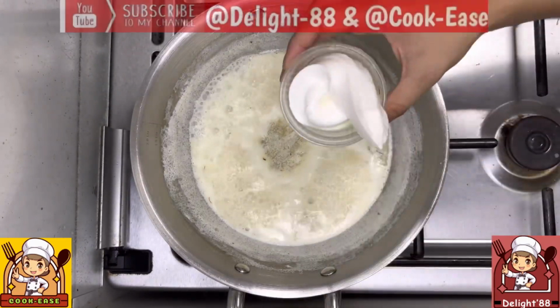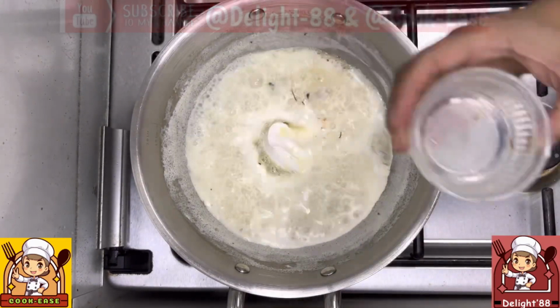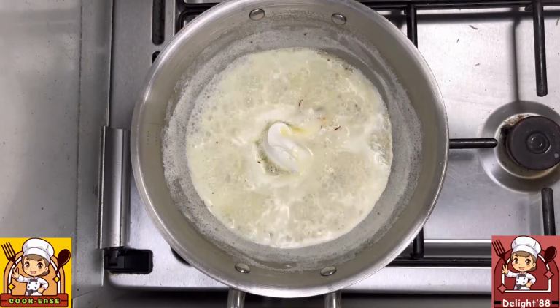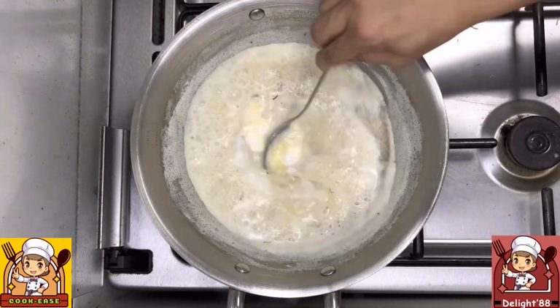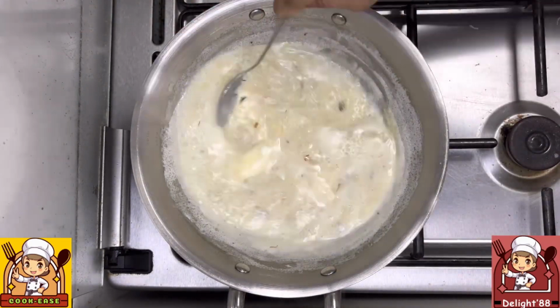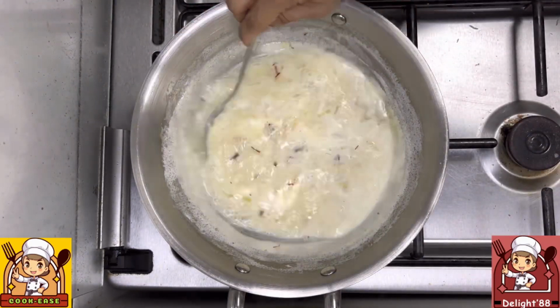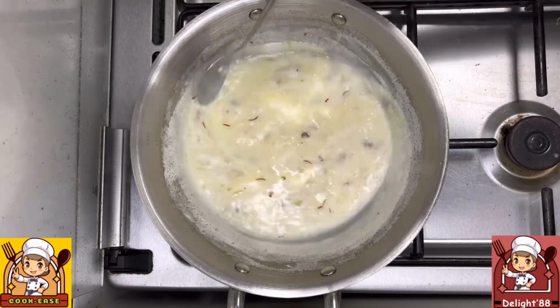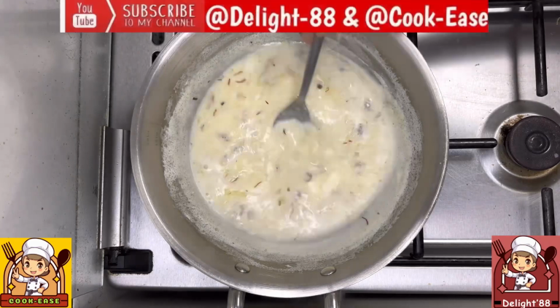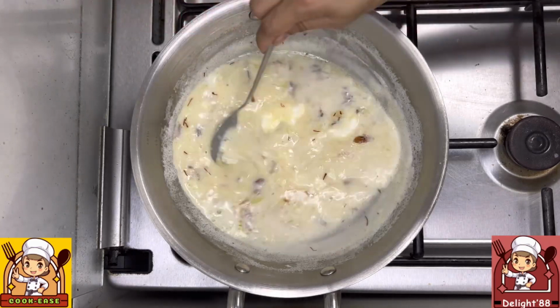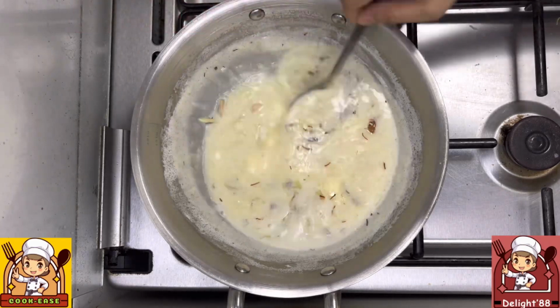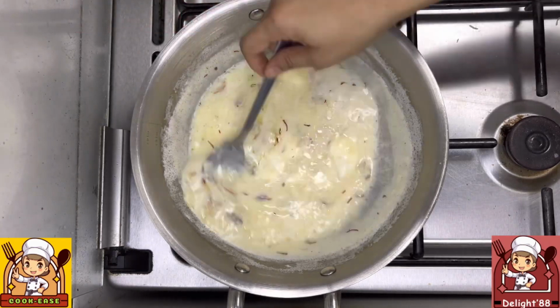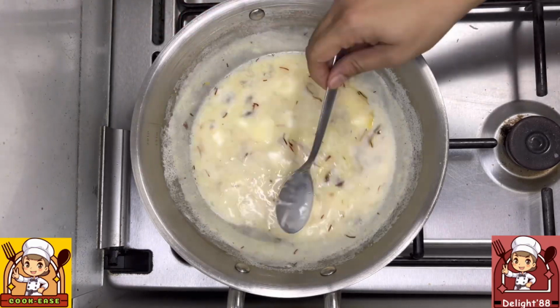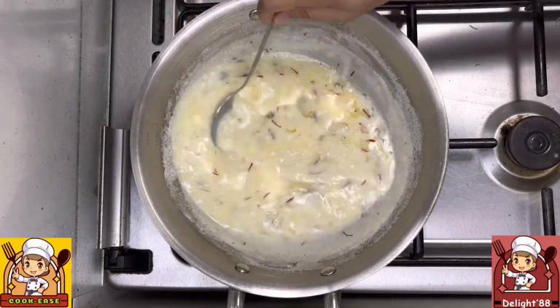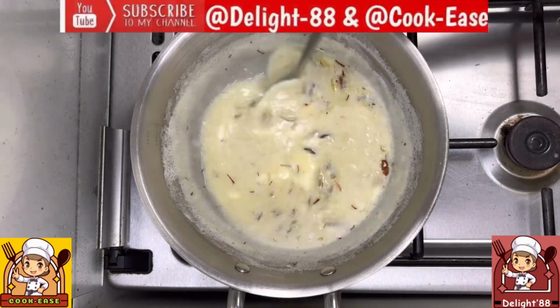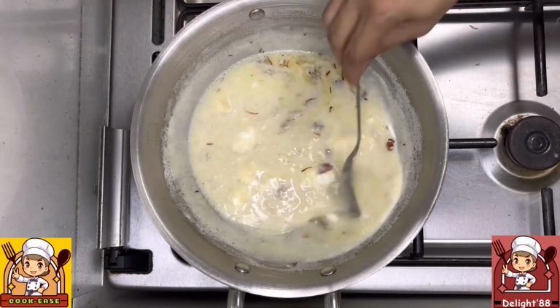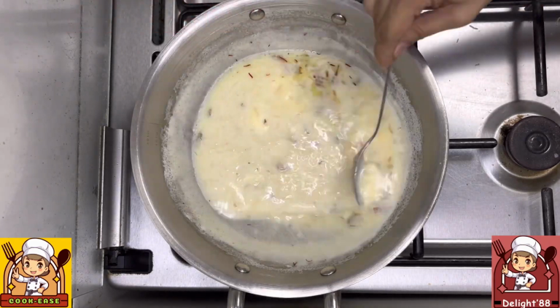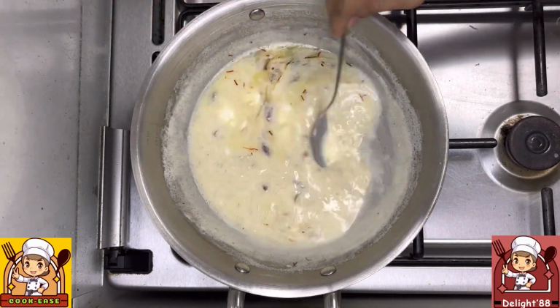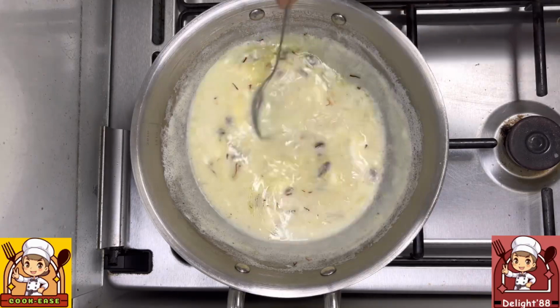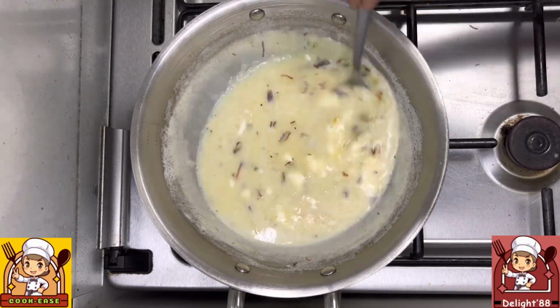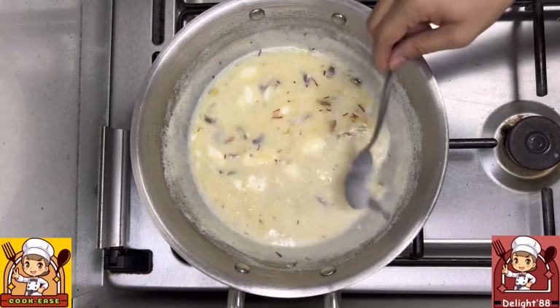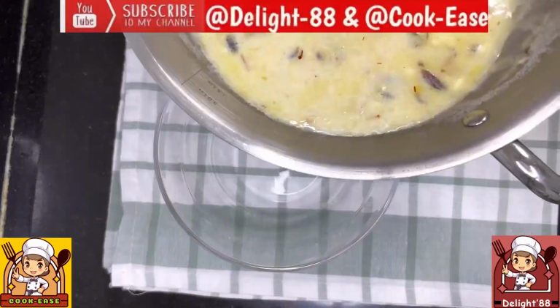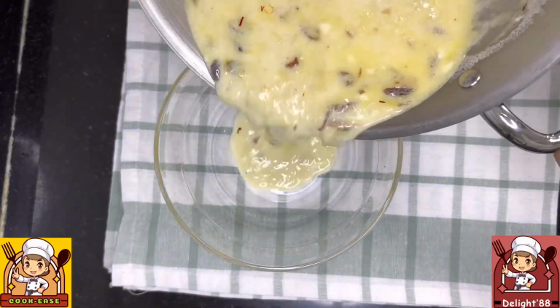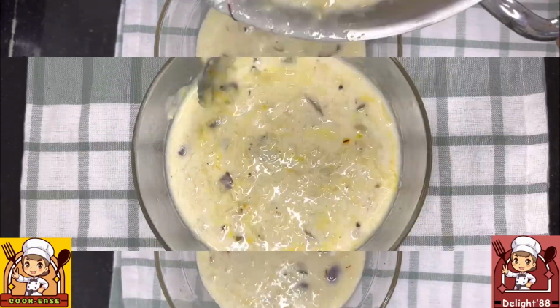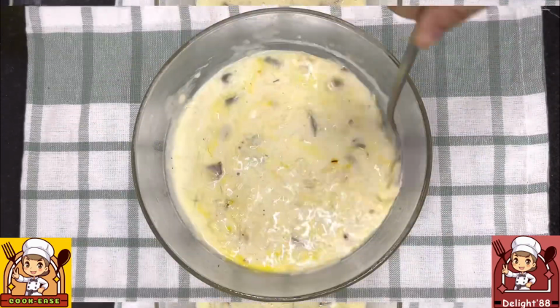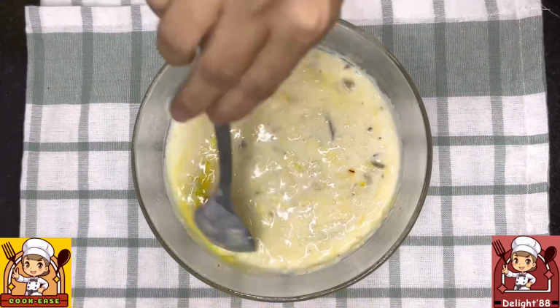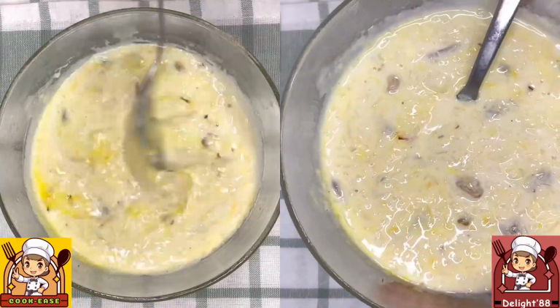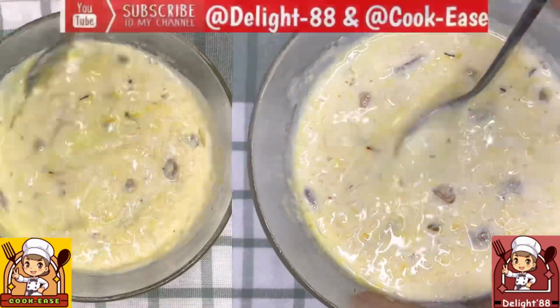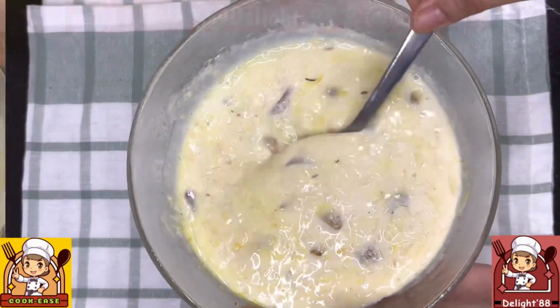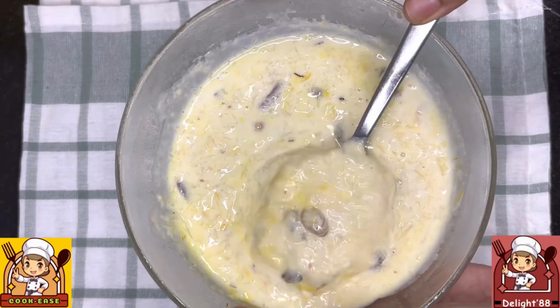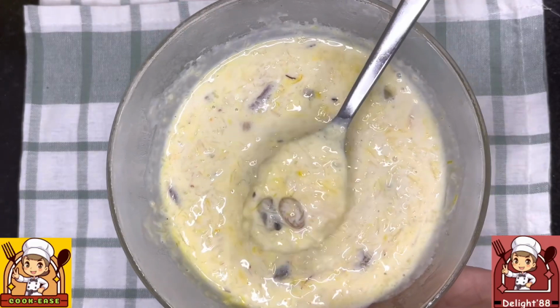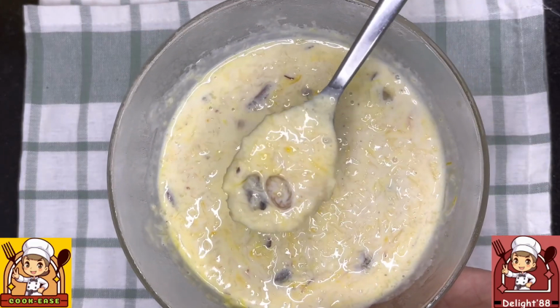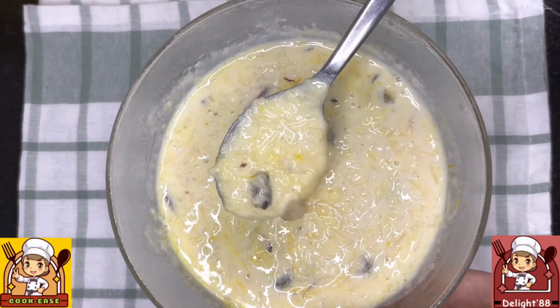Switch off the flame, mix everything well, and let it cool down completely. Our very delicious and beautiful Sevia Kheer is ready! I hope you liked today's video.